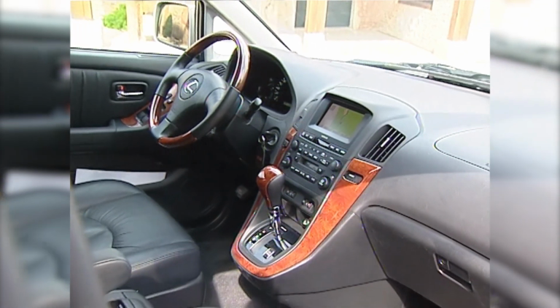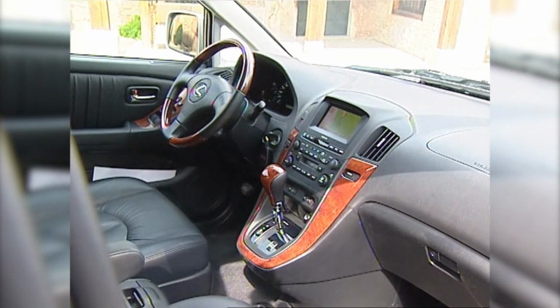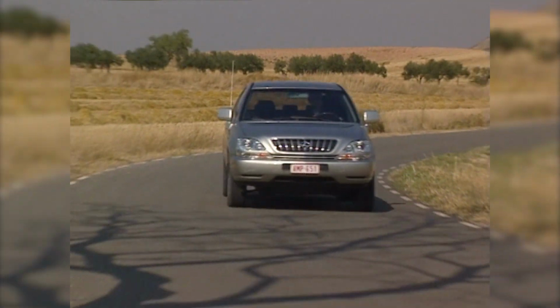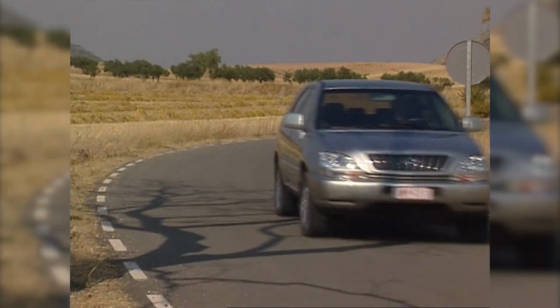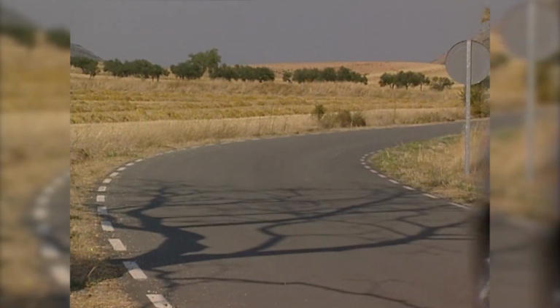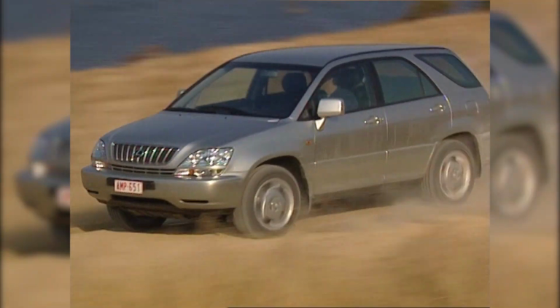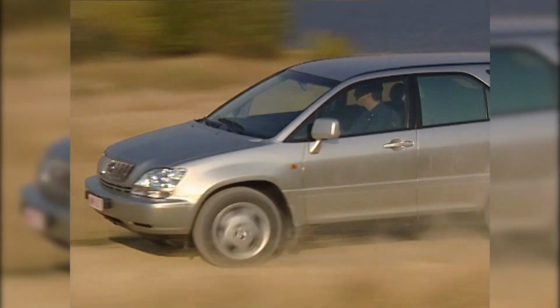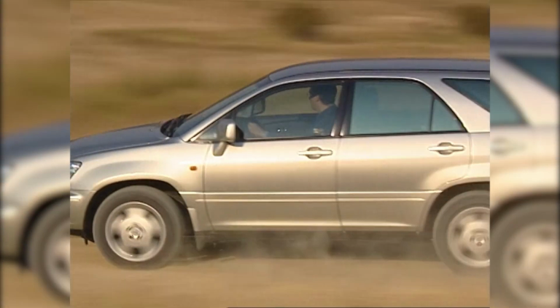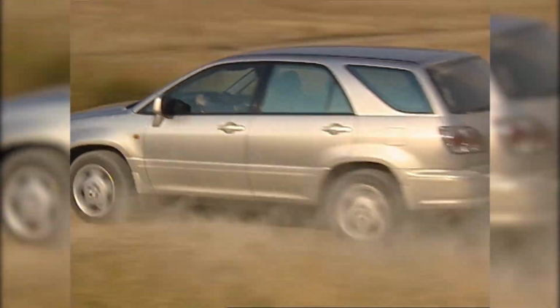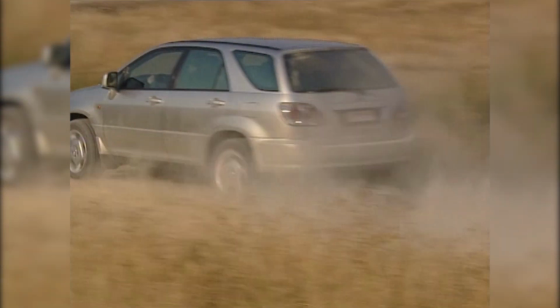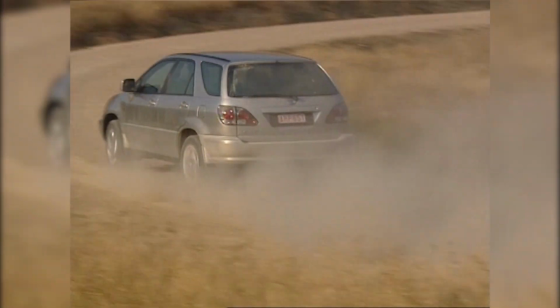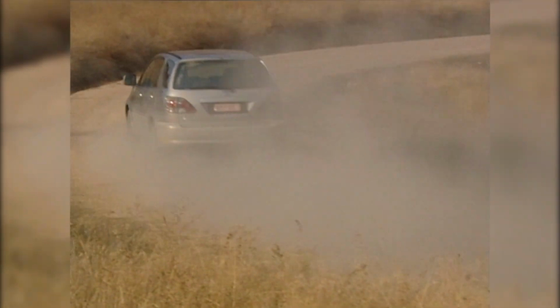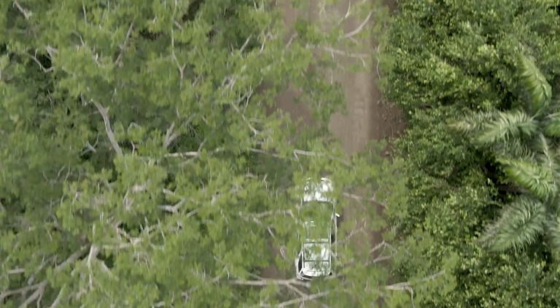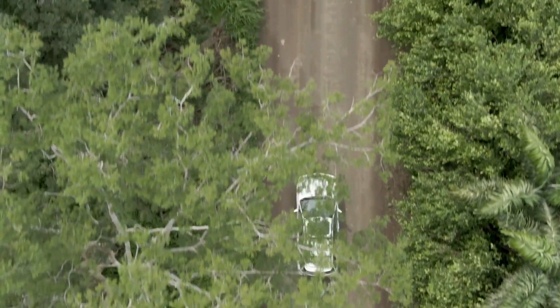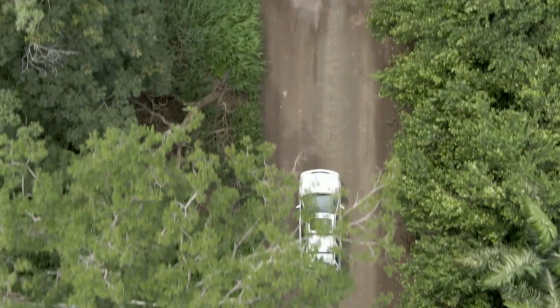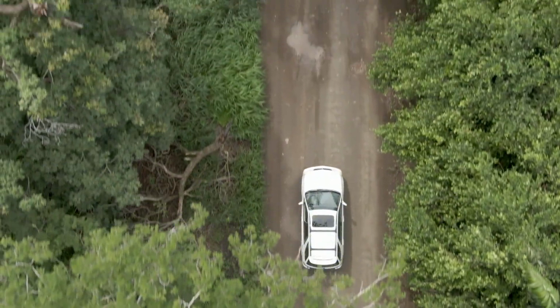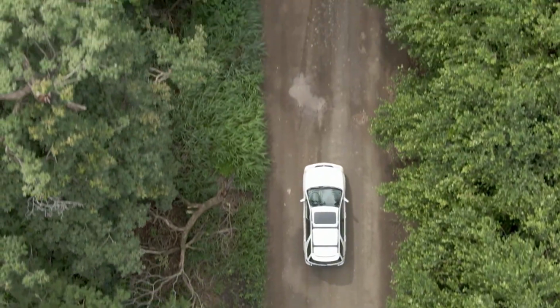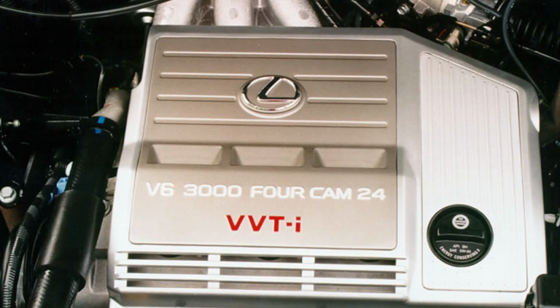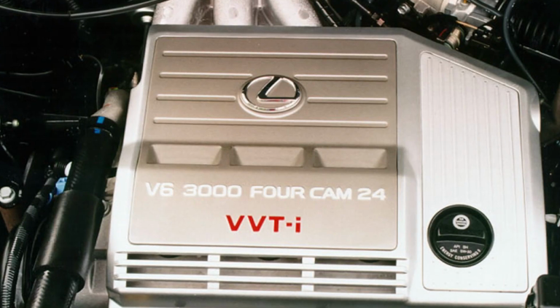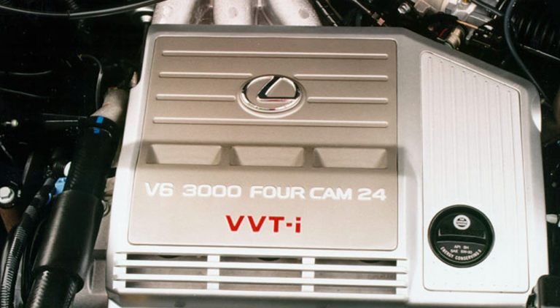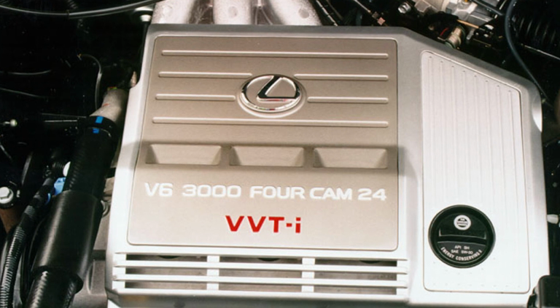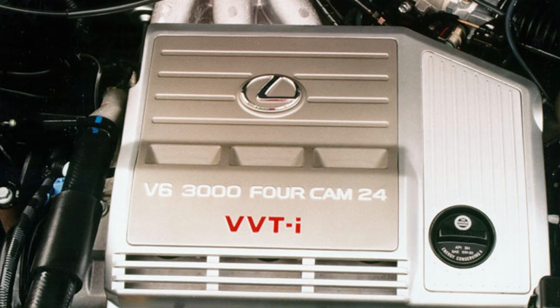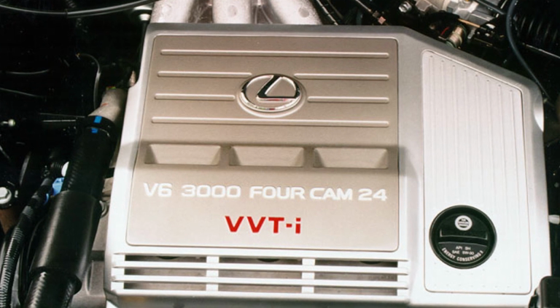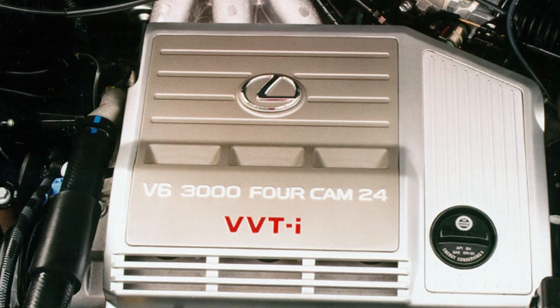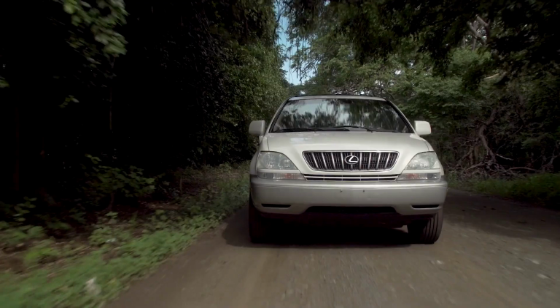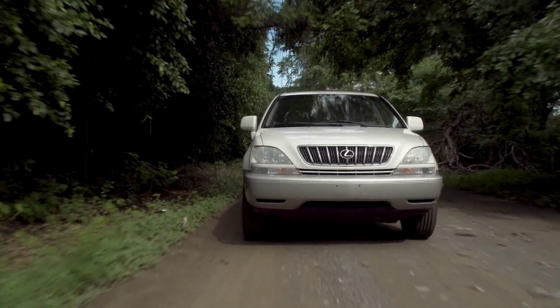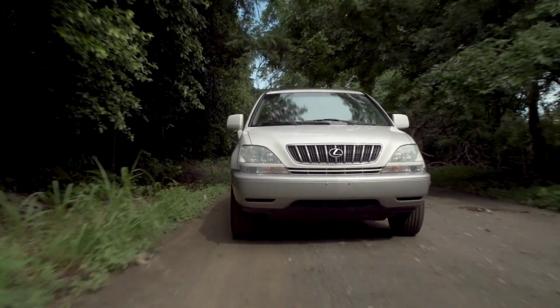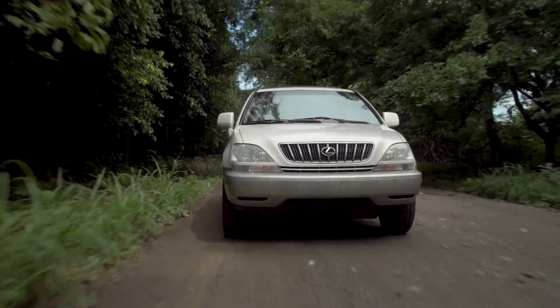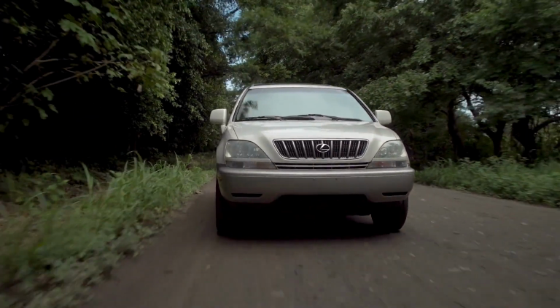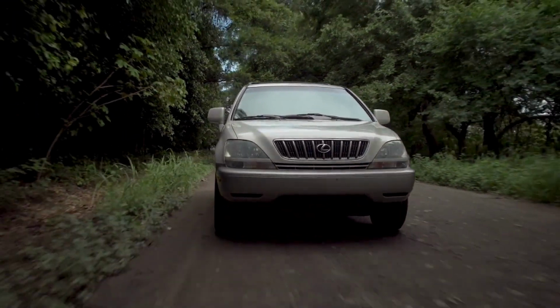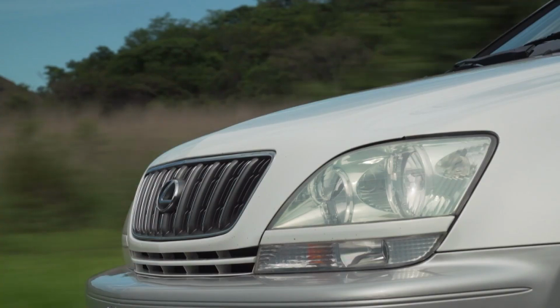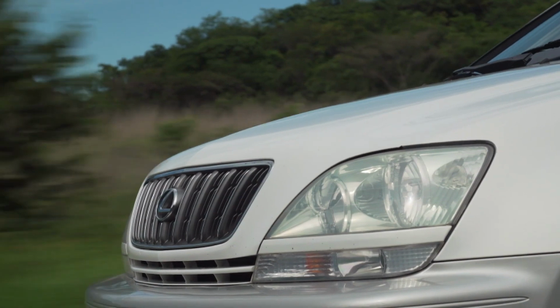With the nimbleness of a car and the usefulness of an SUV, RX quickly became a global sales success. Its V6 powertrain, available all-wheel drive system, and commendable comfort impressed buyers and media the world over.